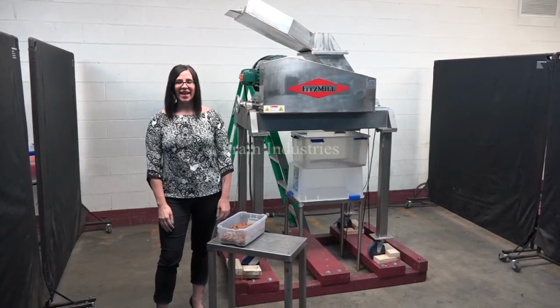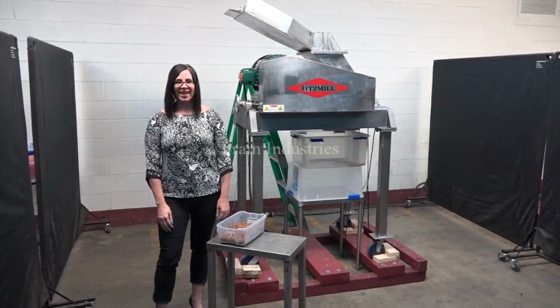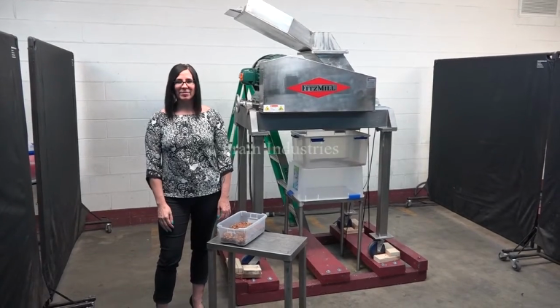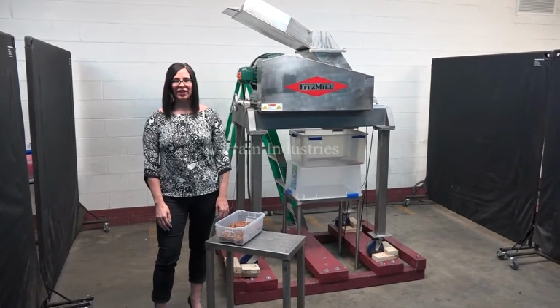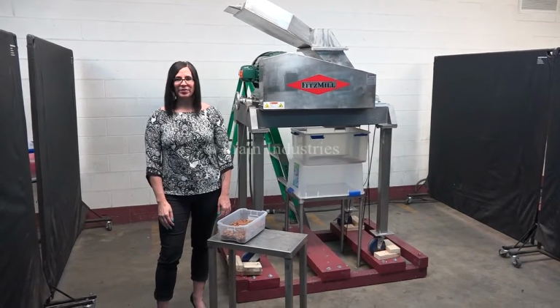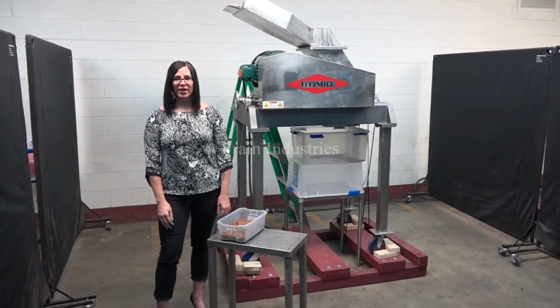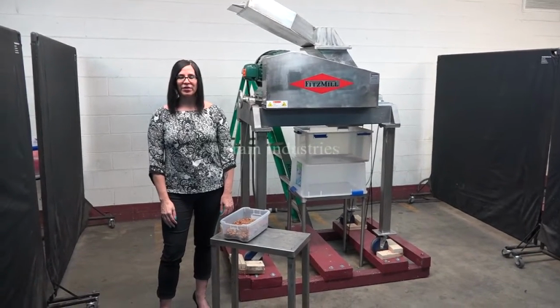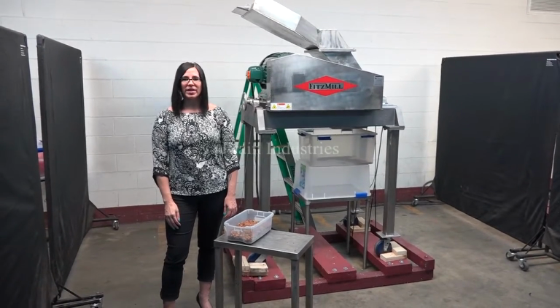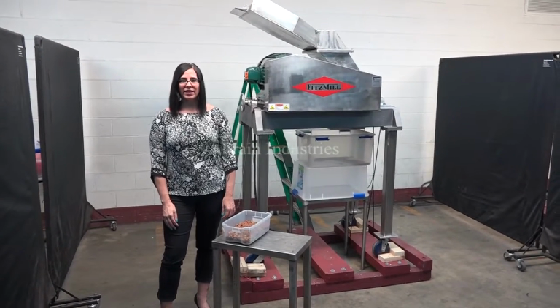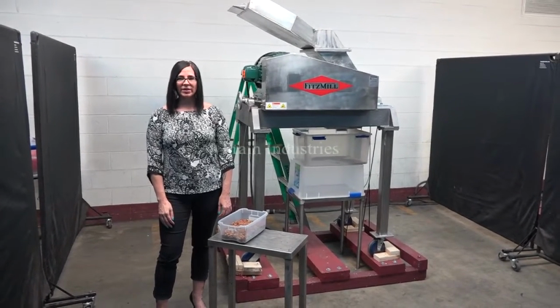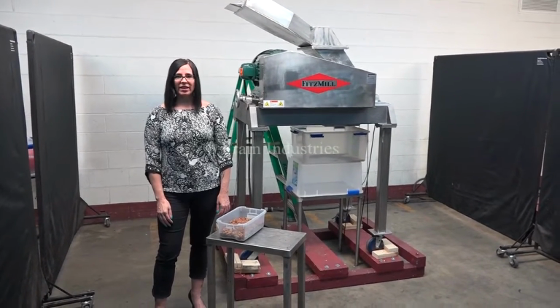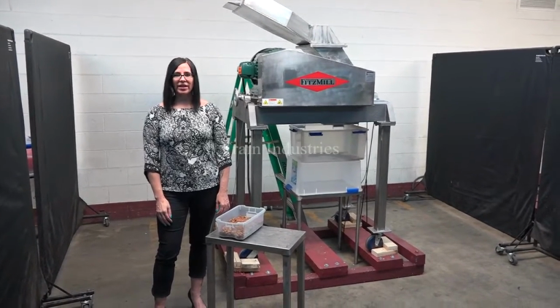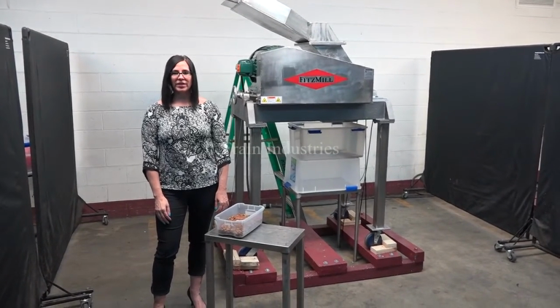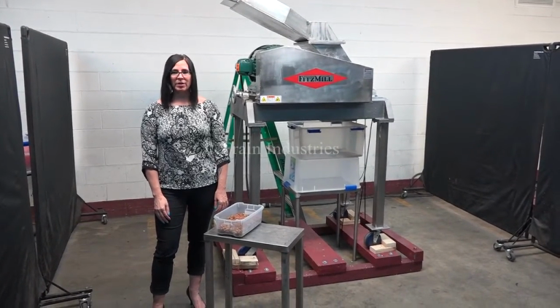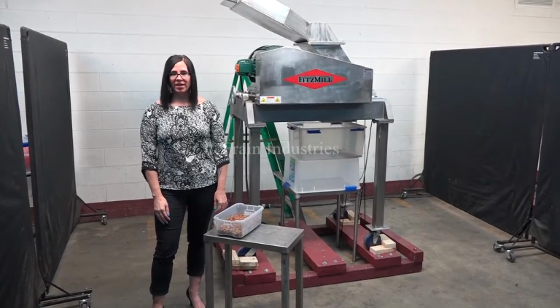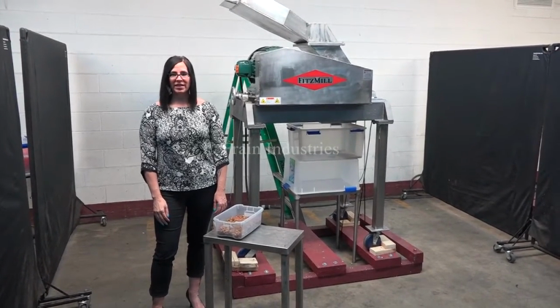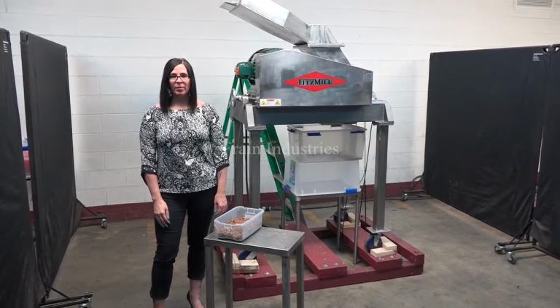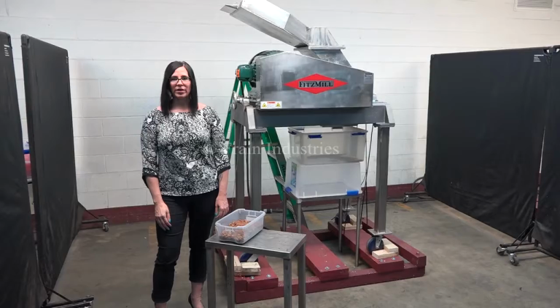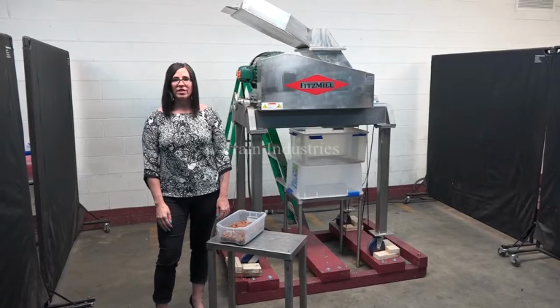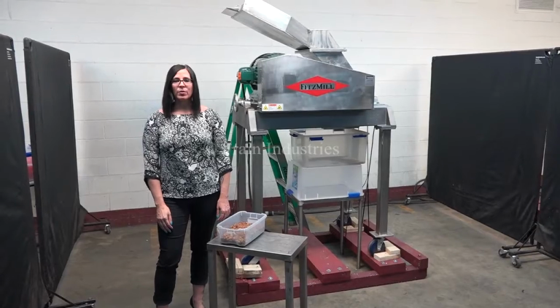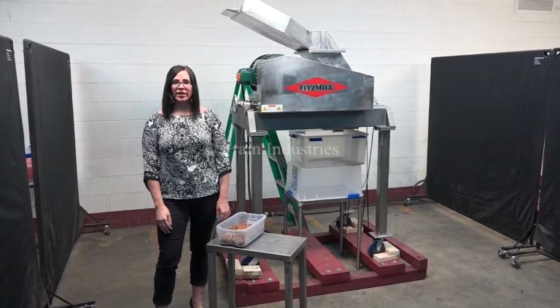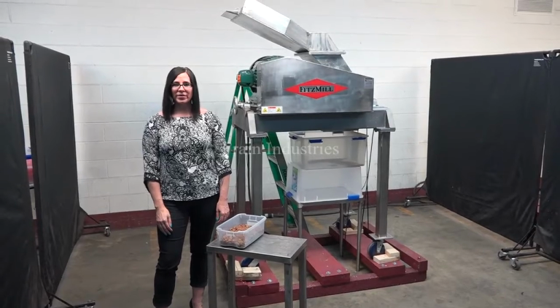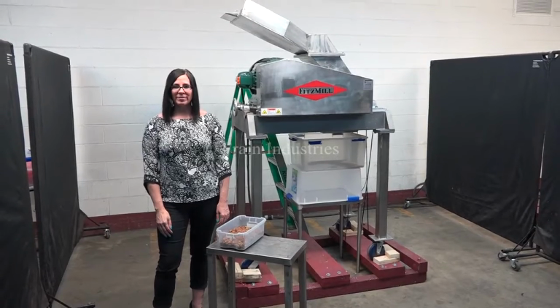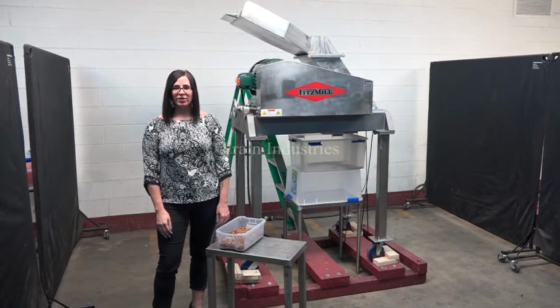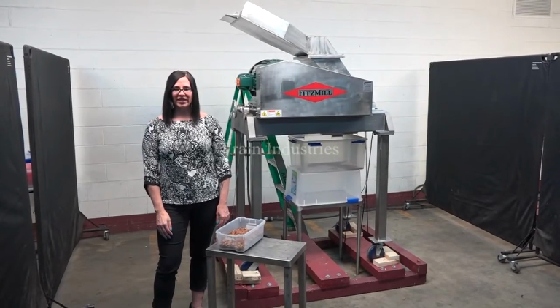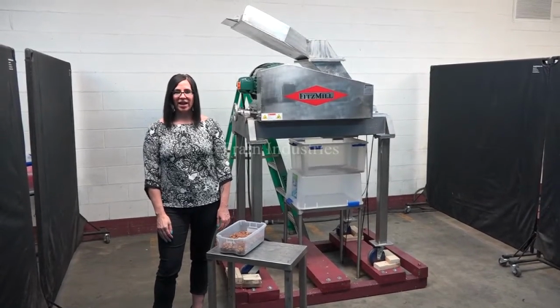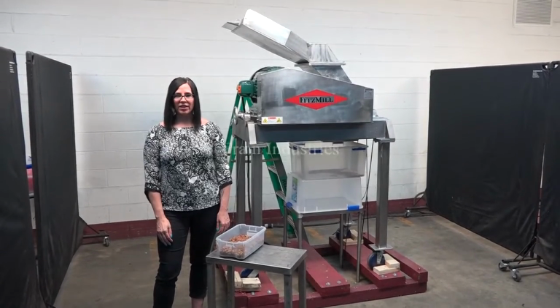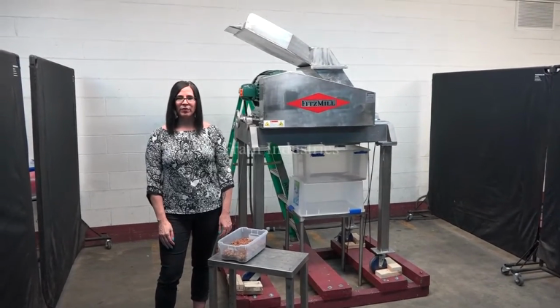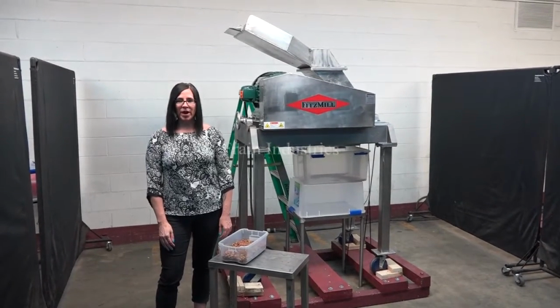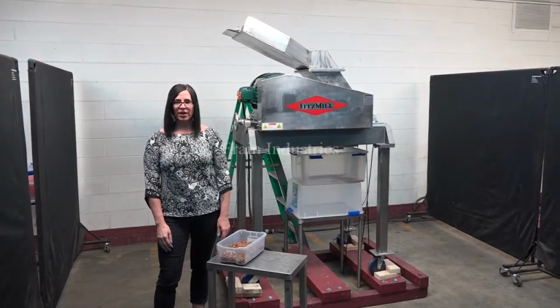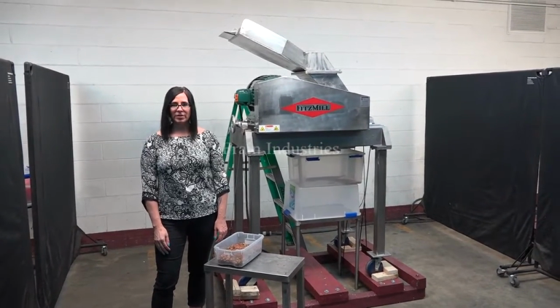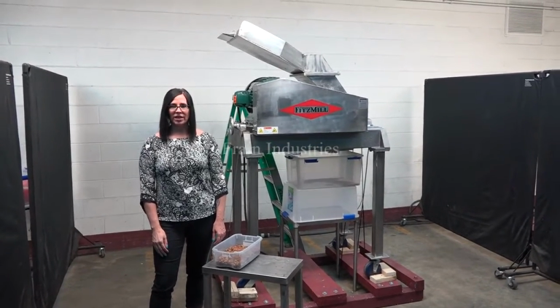Hi, I'm Natalia with The Frame Group. Today we're cycling a Fitzmill Model D hammer mill. We recommend reading the manual in its entirety before powering up the machine.